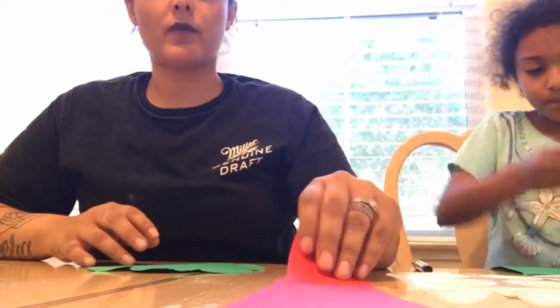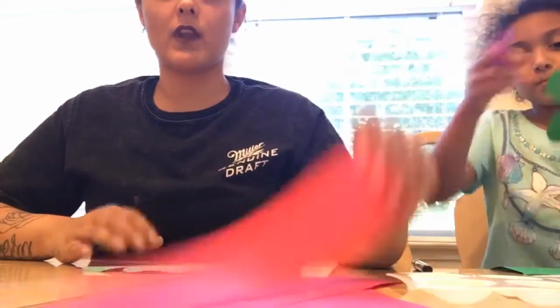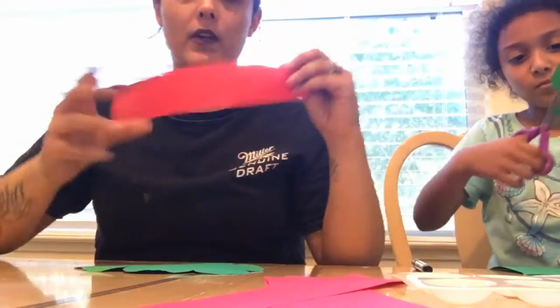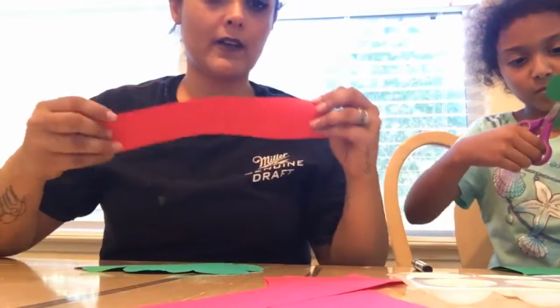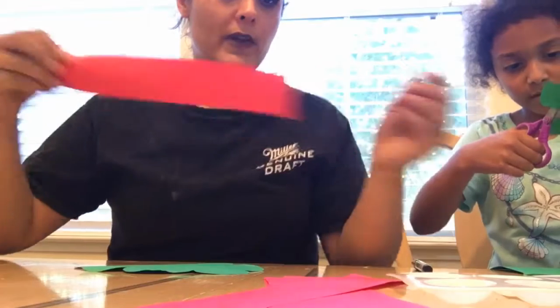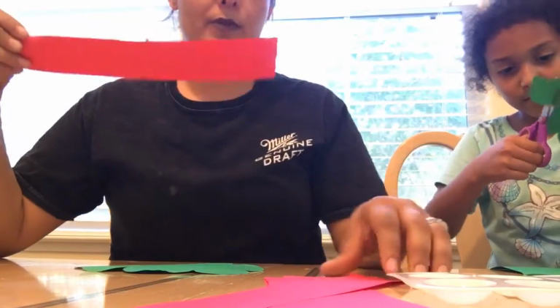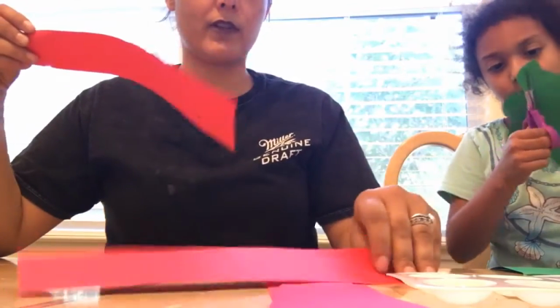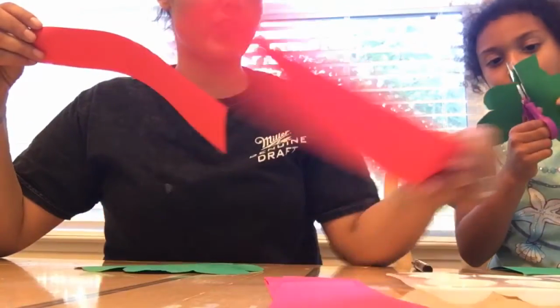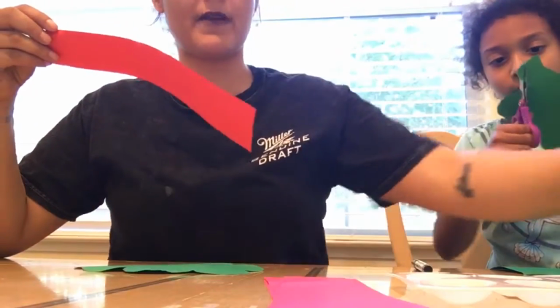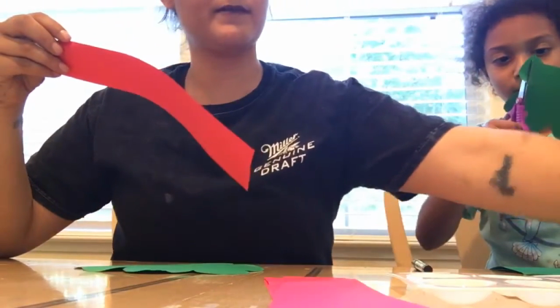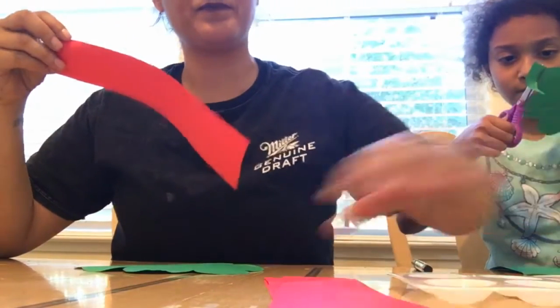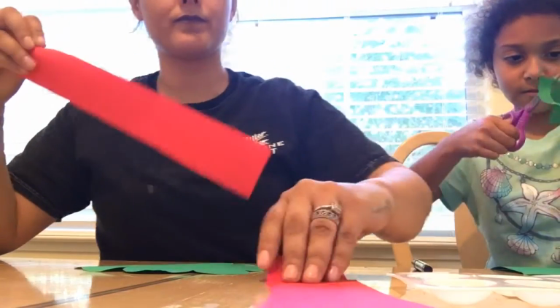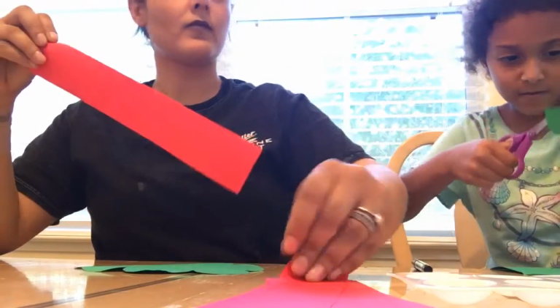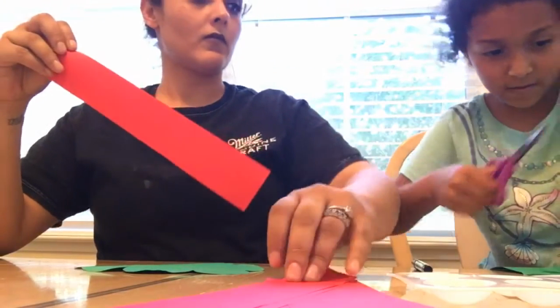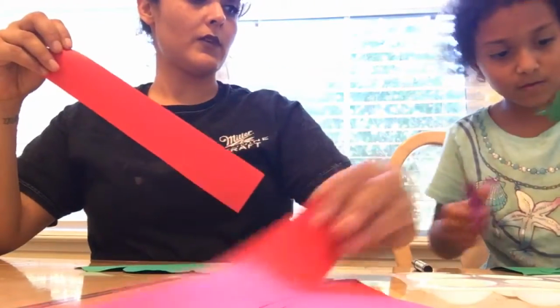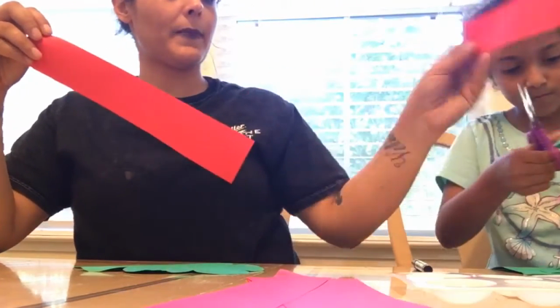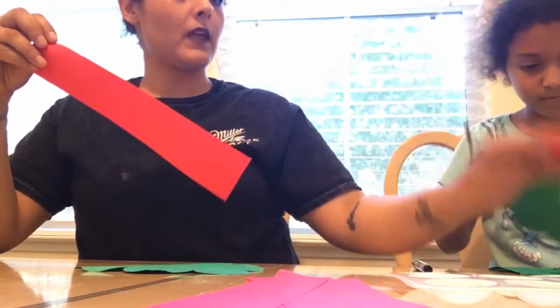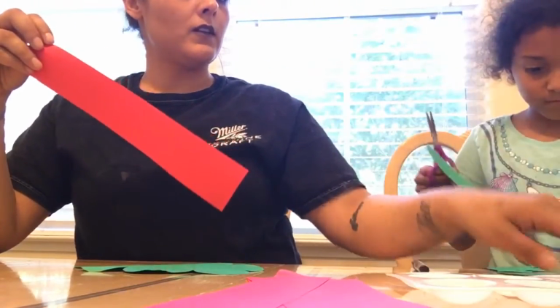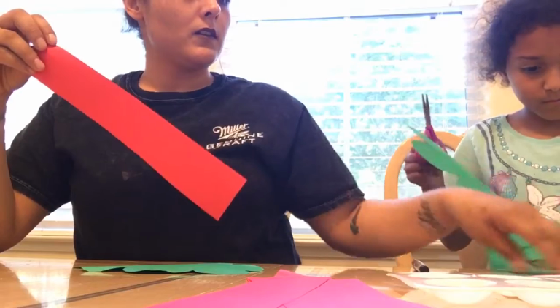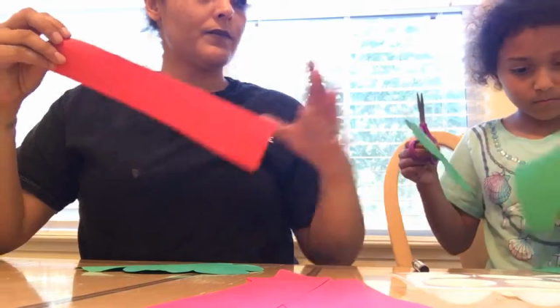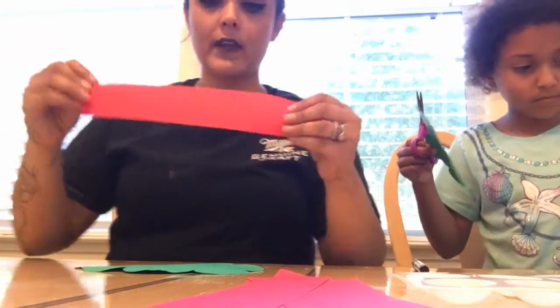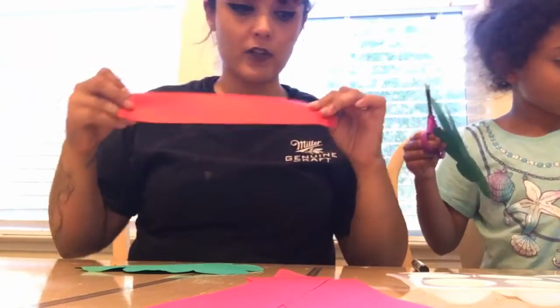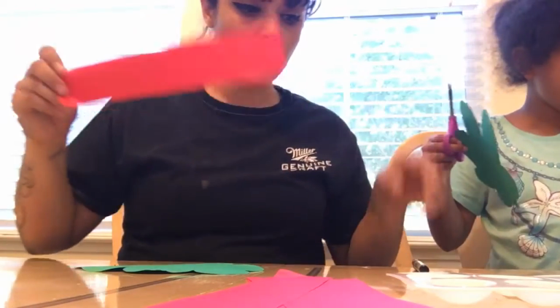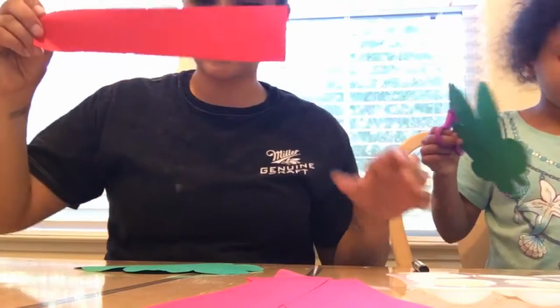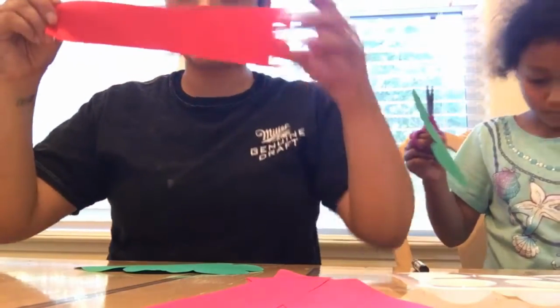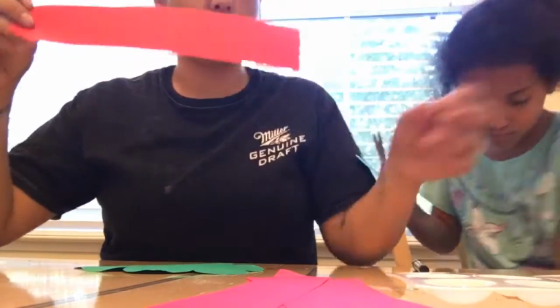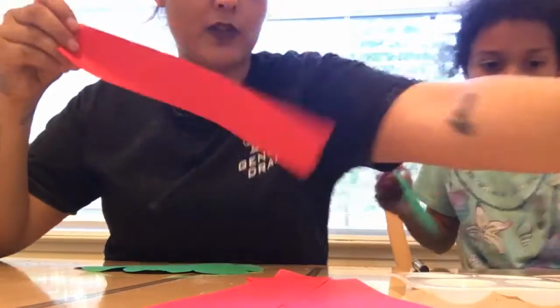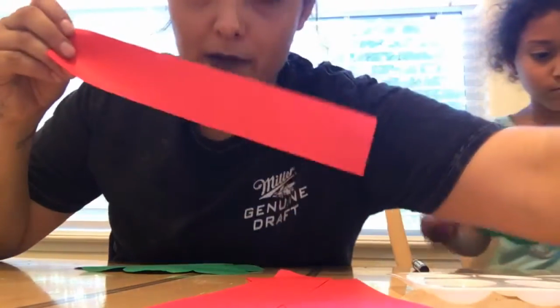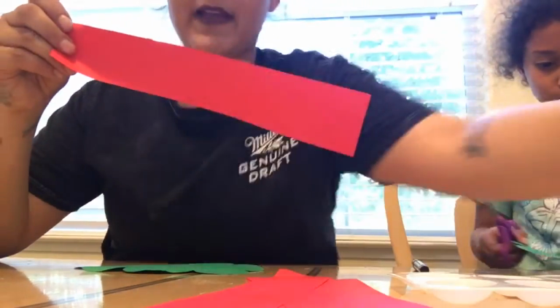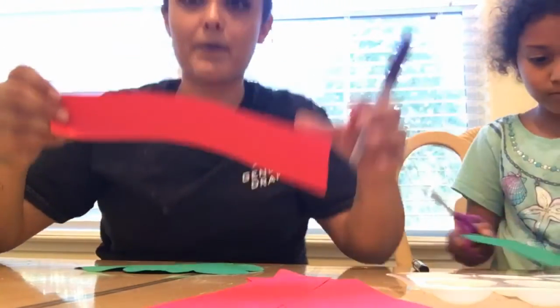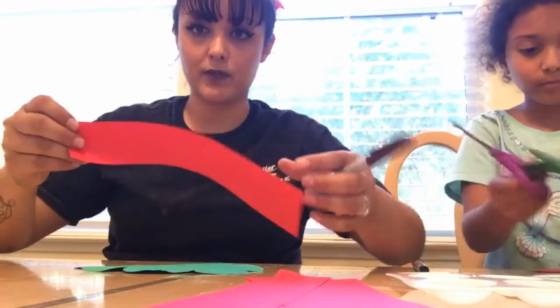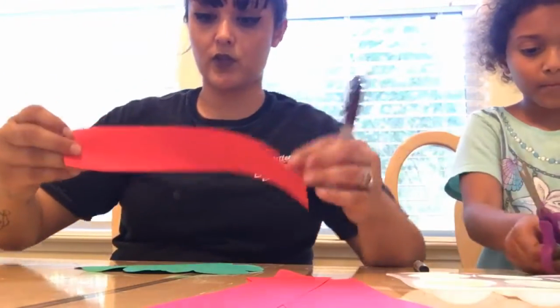Then you're going to have a red strip of construction paper, and we're going to draw little circles on the construction paper to make apples for the tree.